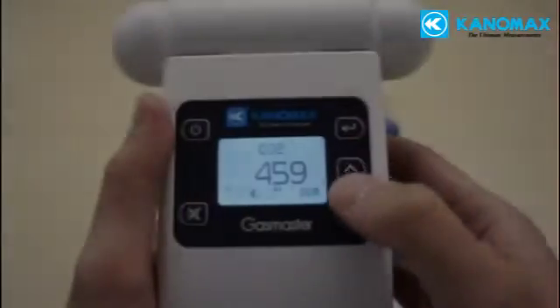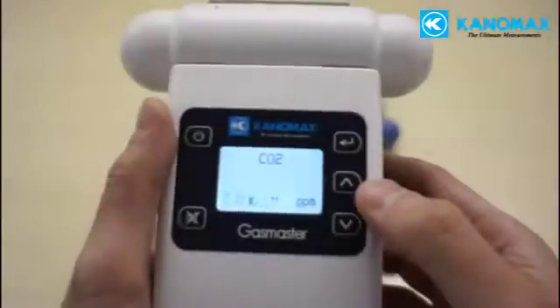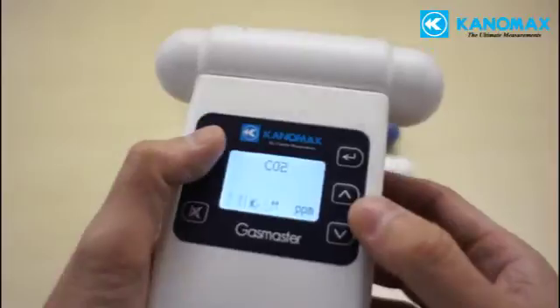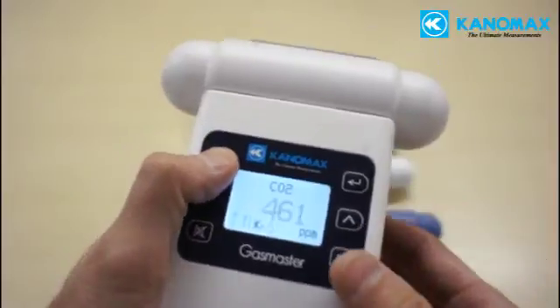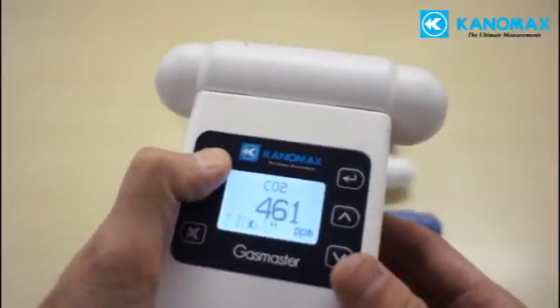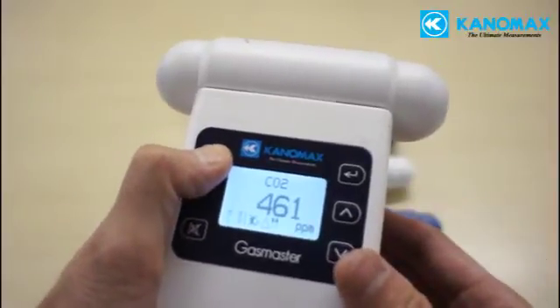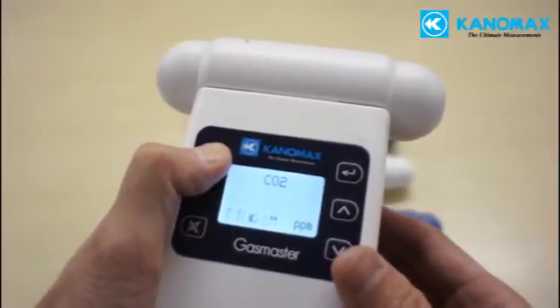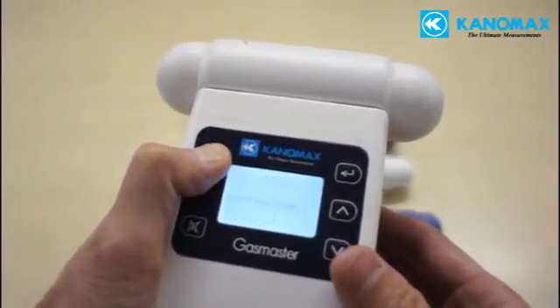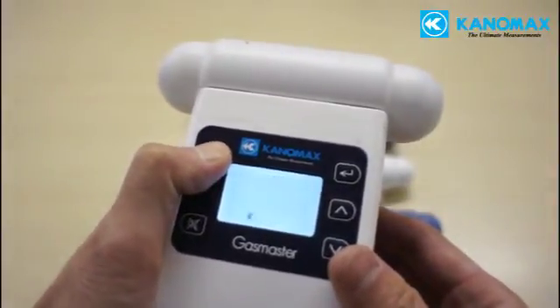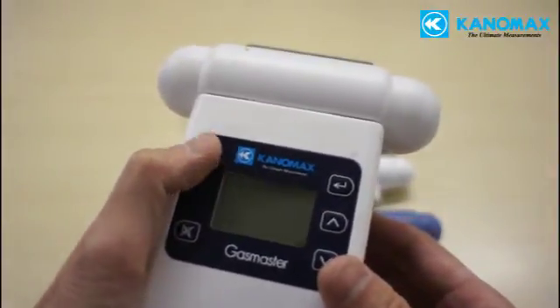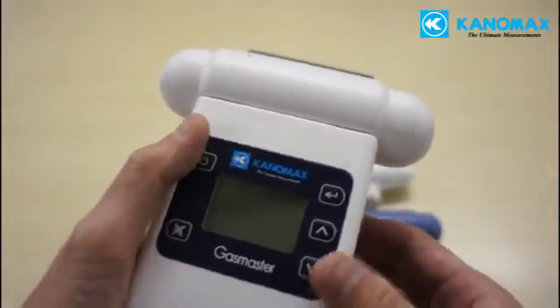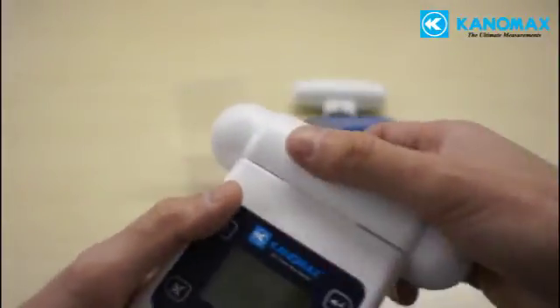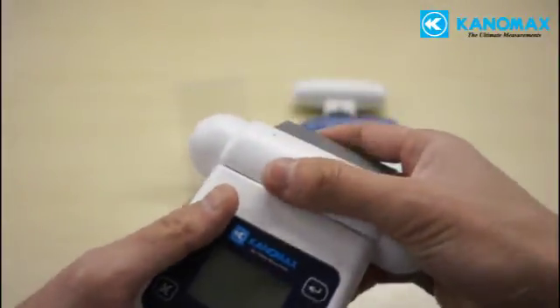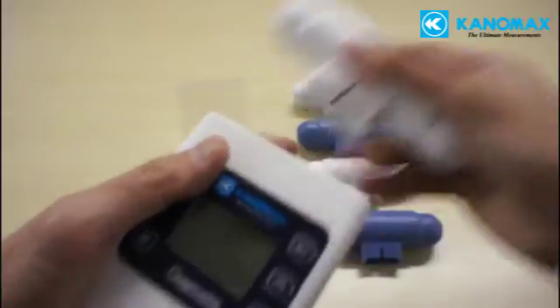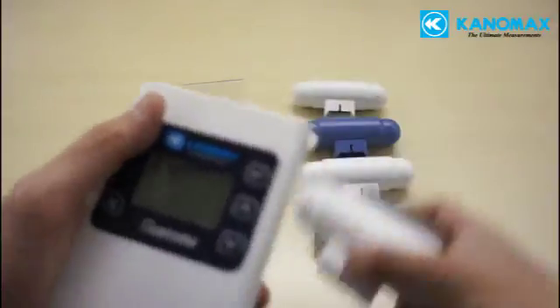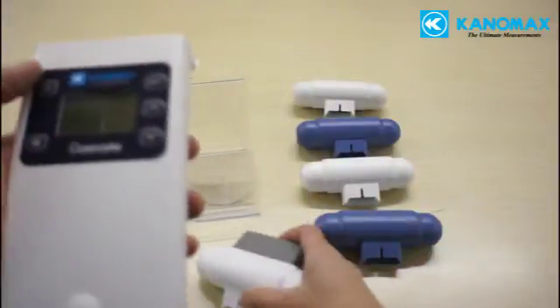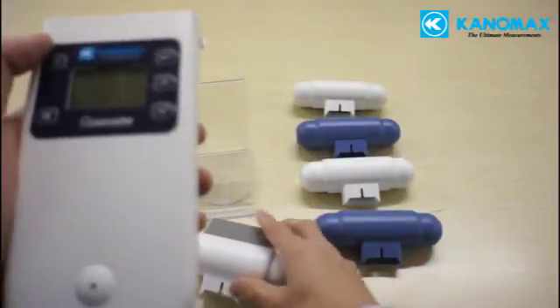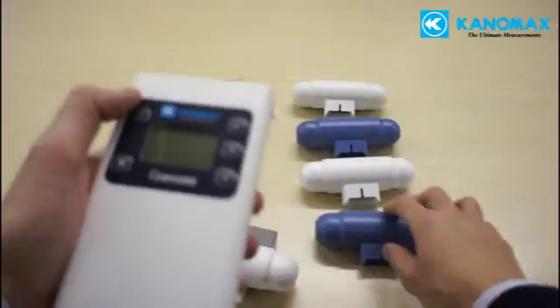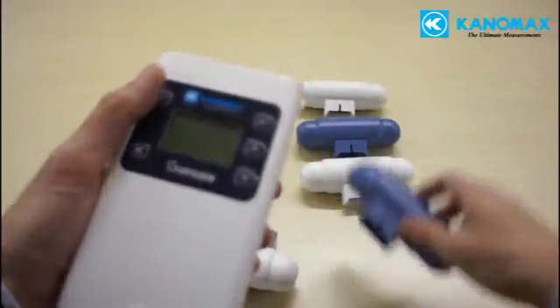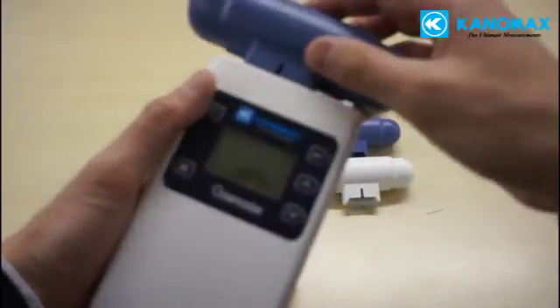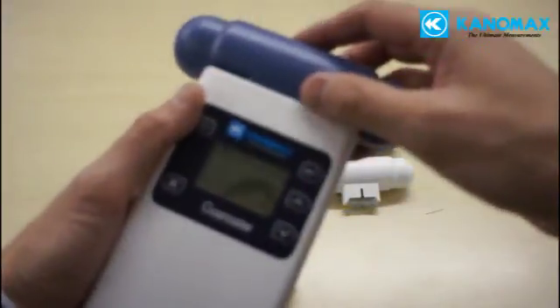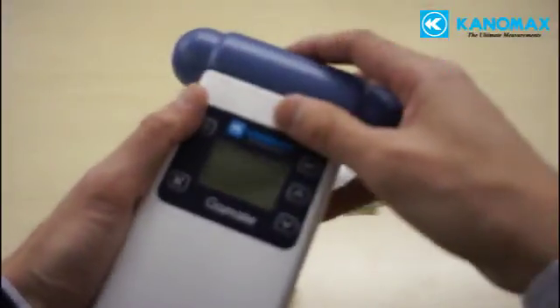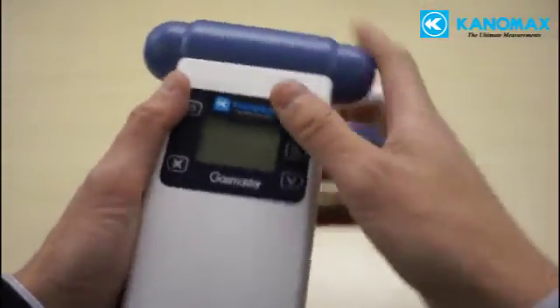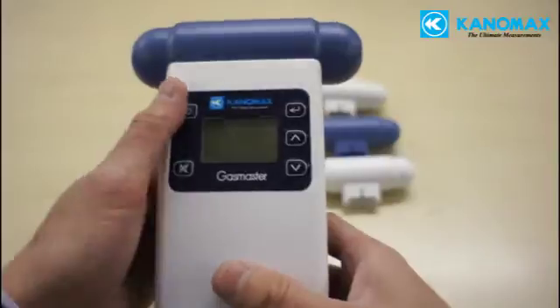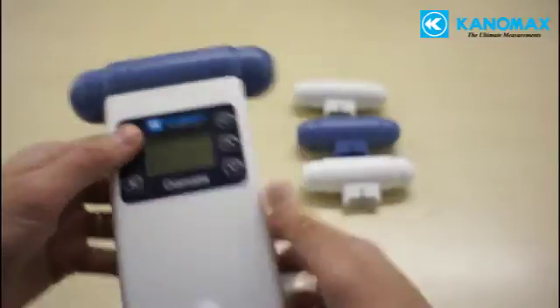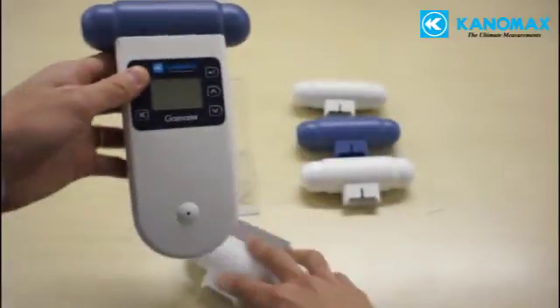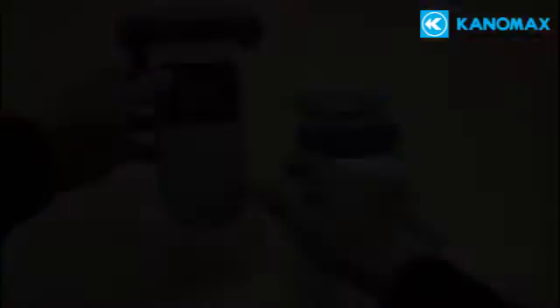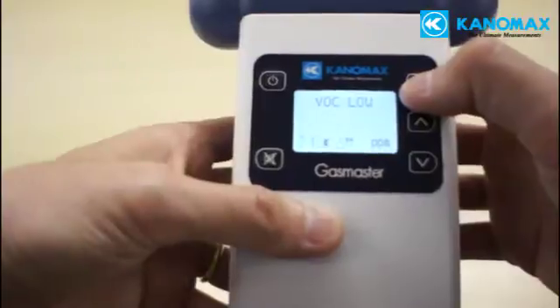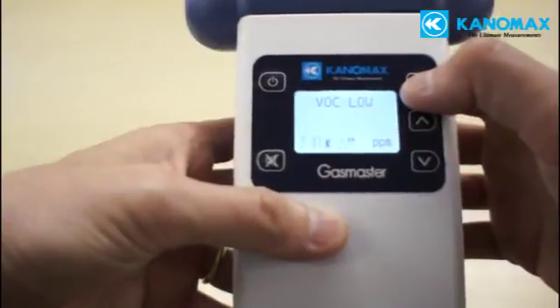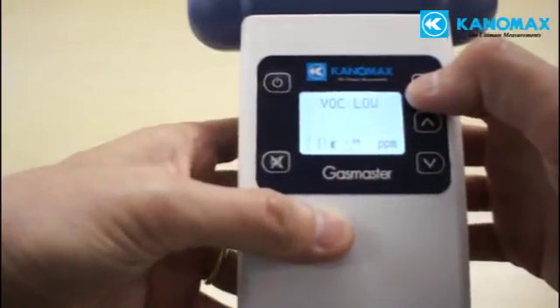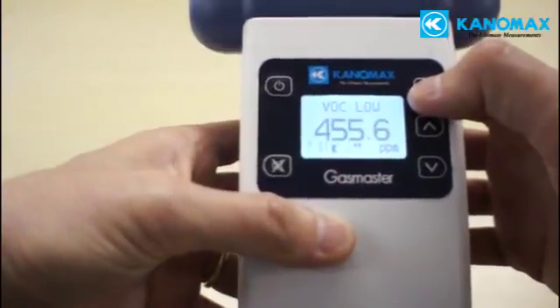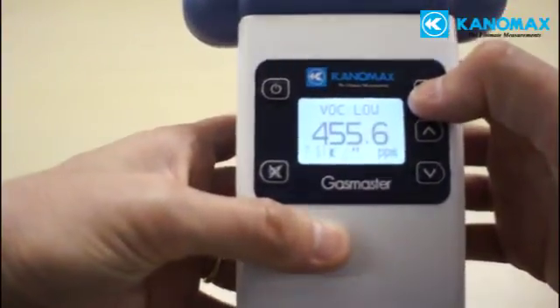The interchangeable heads are simple to swap in the field. Minimal effort is required to change one sensor for another, although for many gases a warm-up time is necessary after swapping before a new measurement can begin.